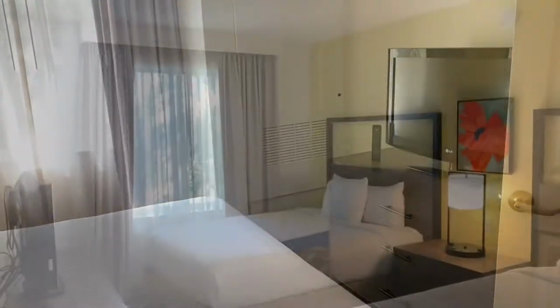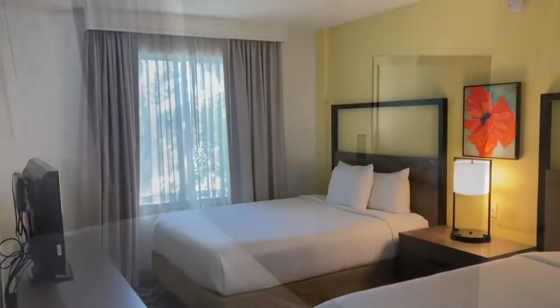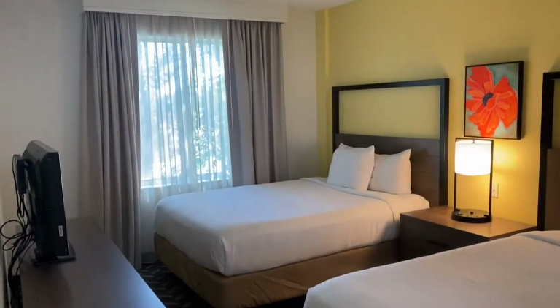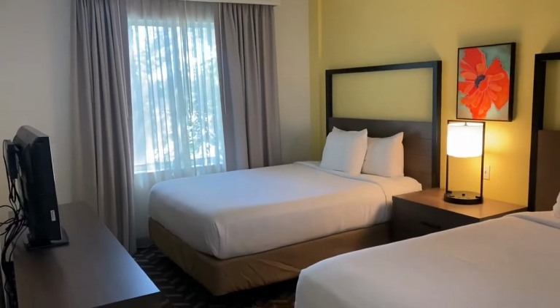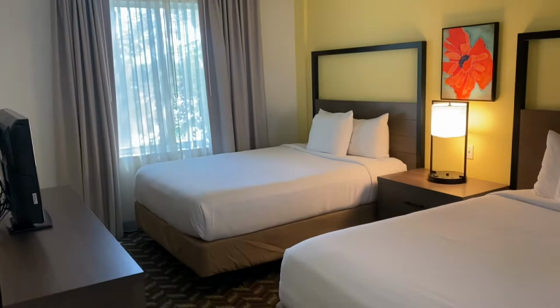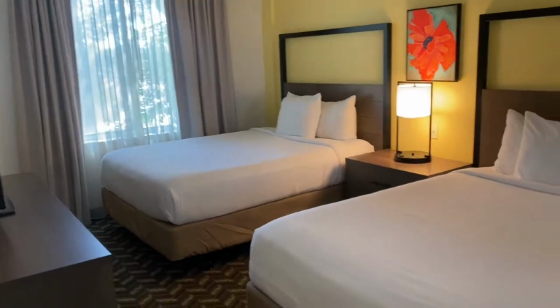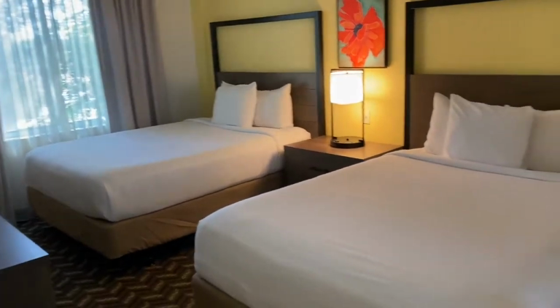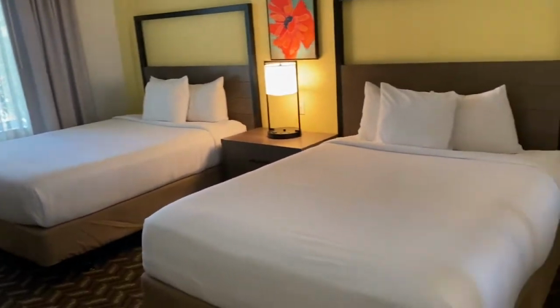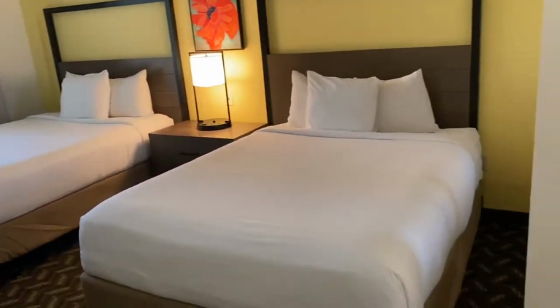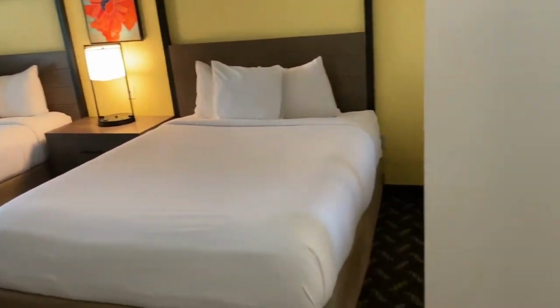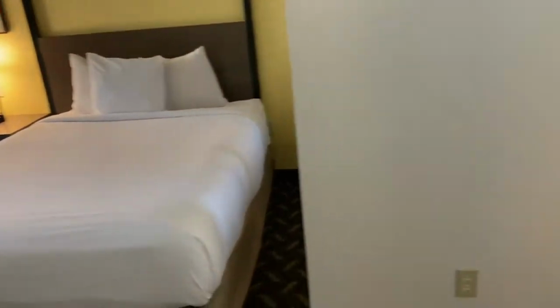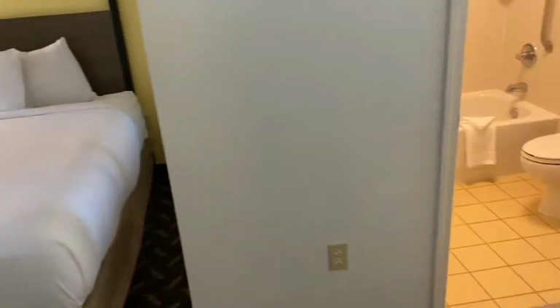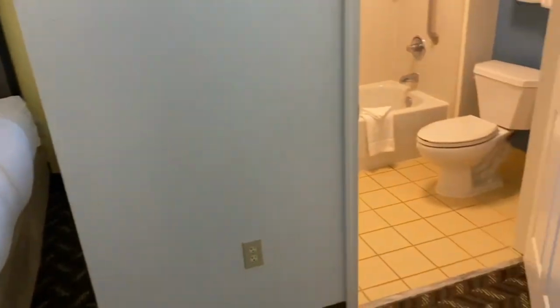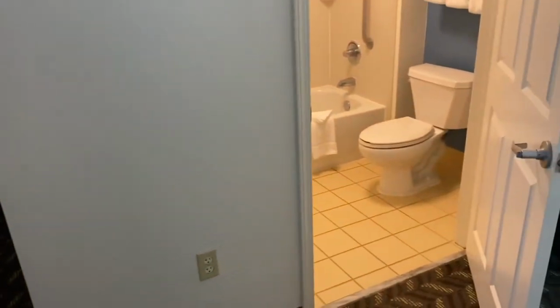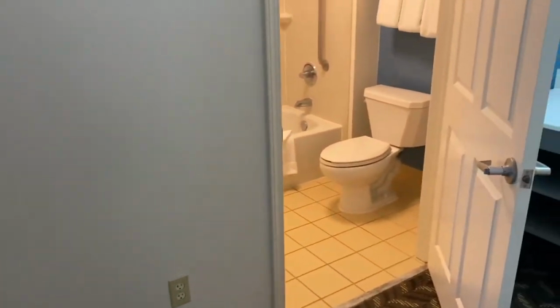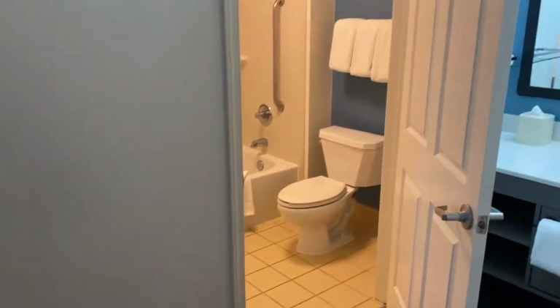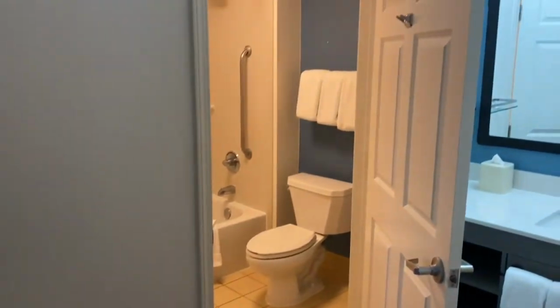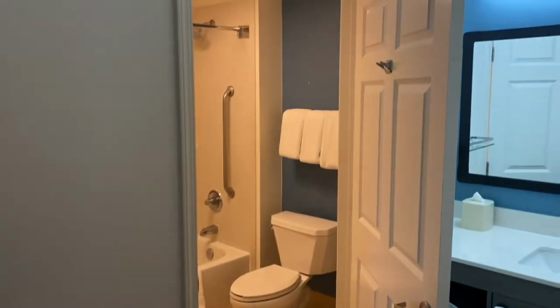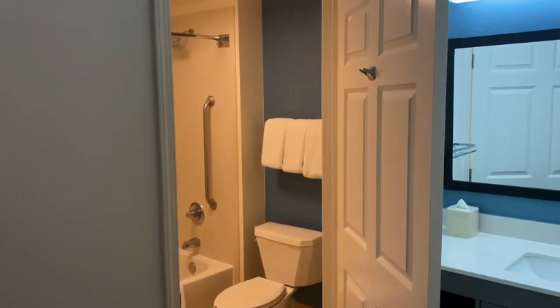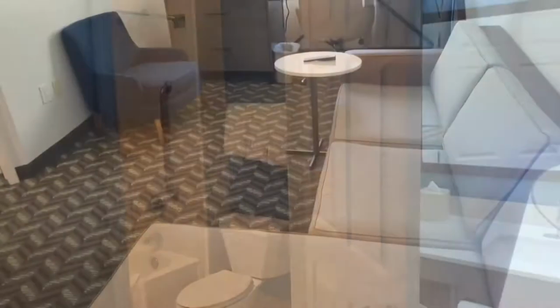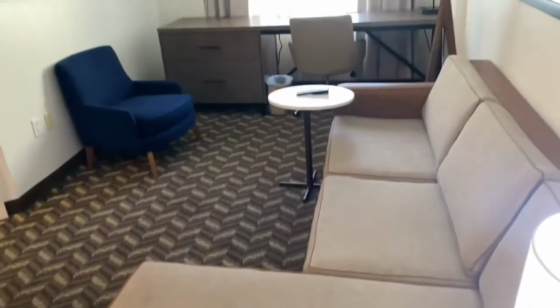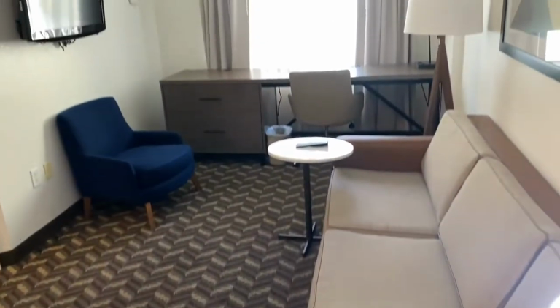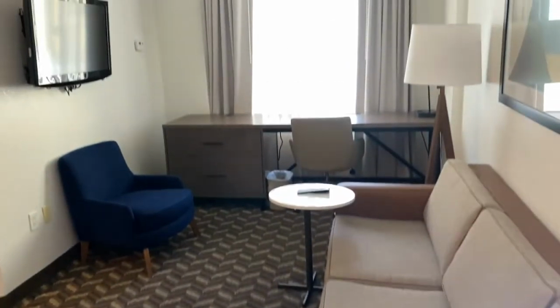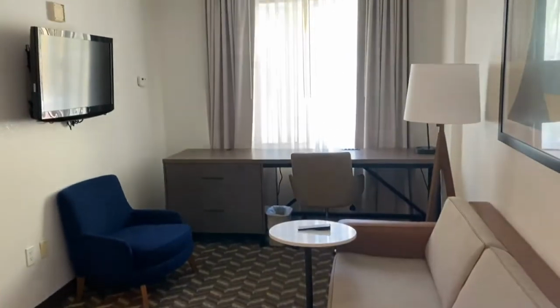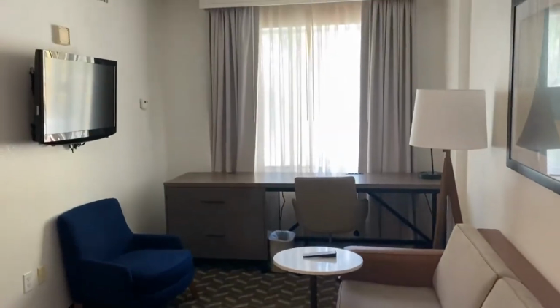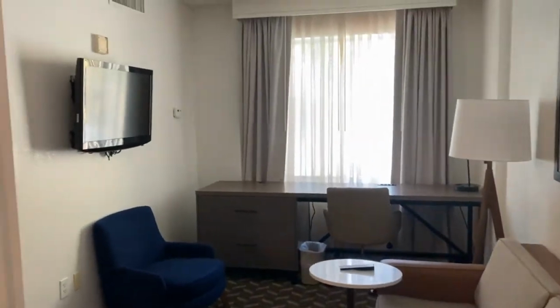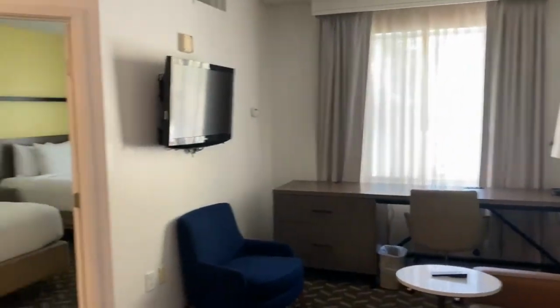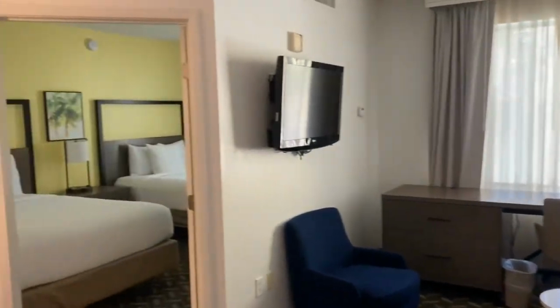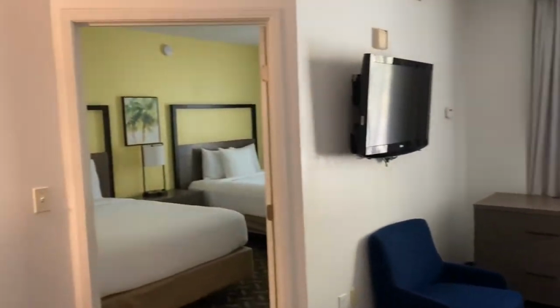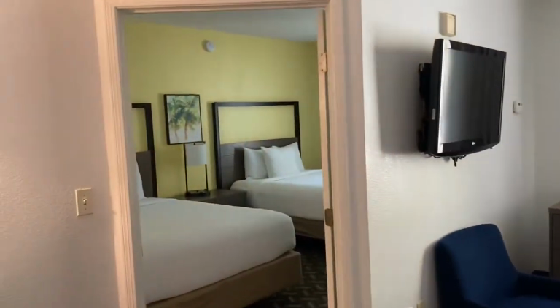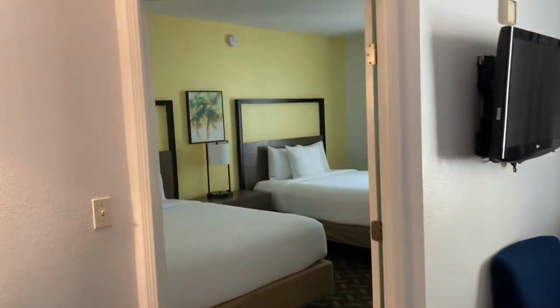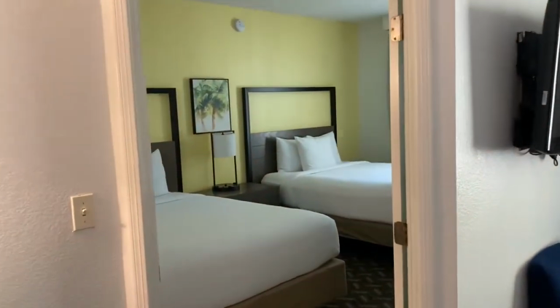Here is the other bedroom that is perfect for the kids. When you book with Getaway Today, you get free parking plus you get the 4th night free.